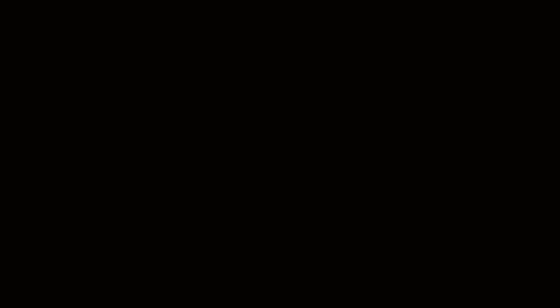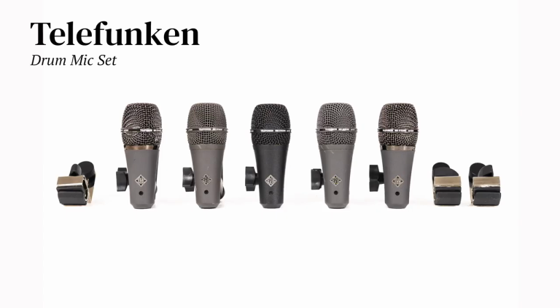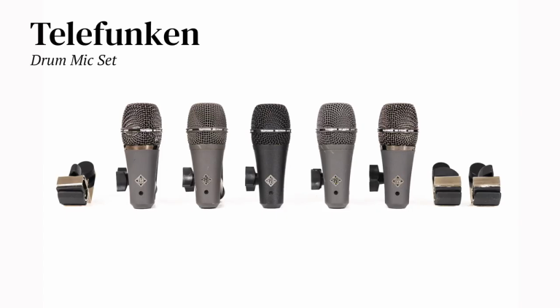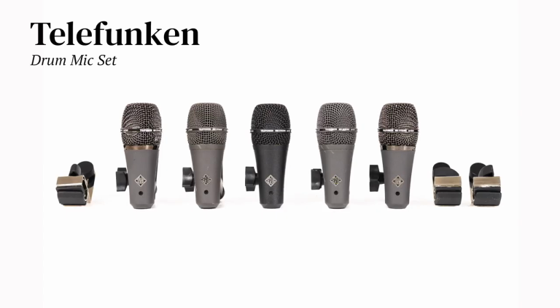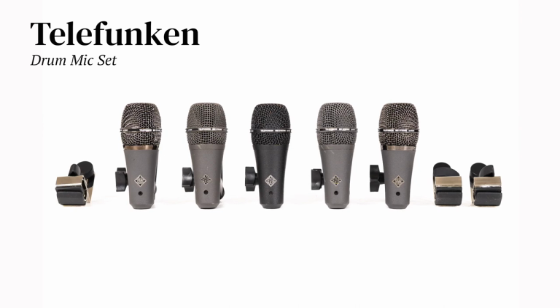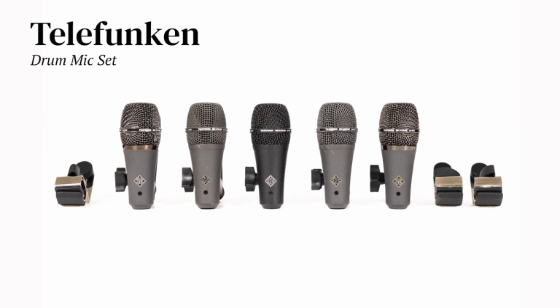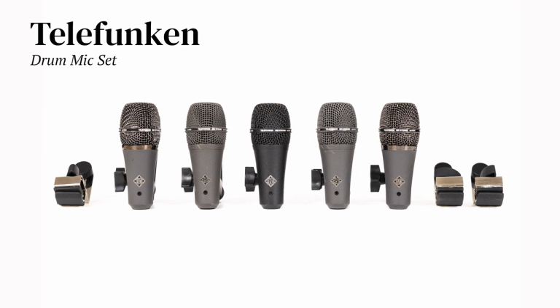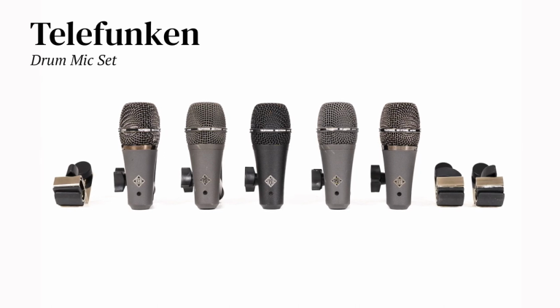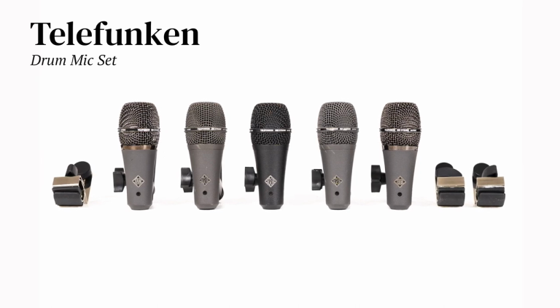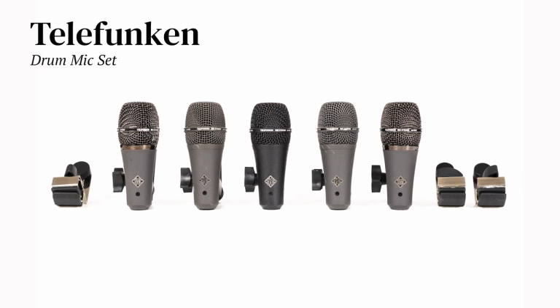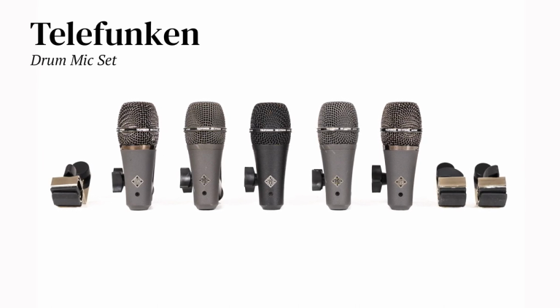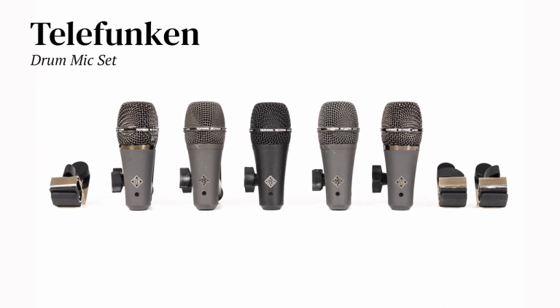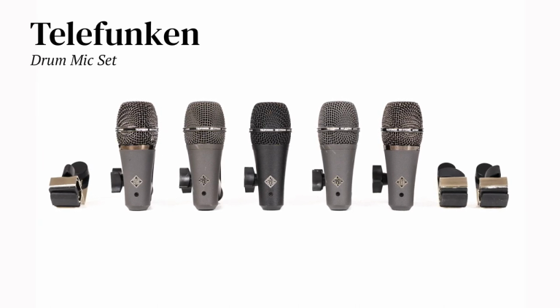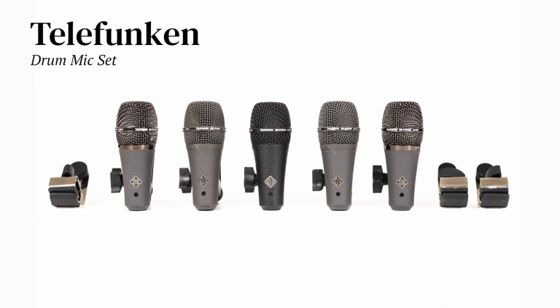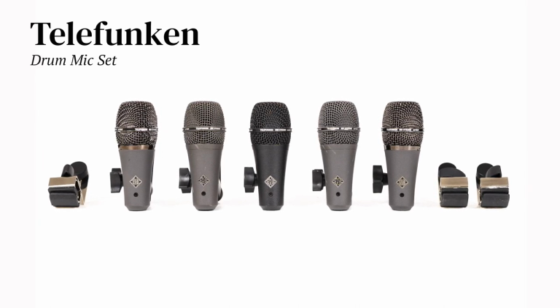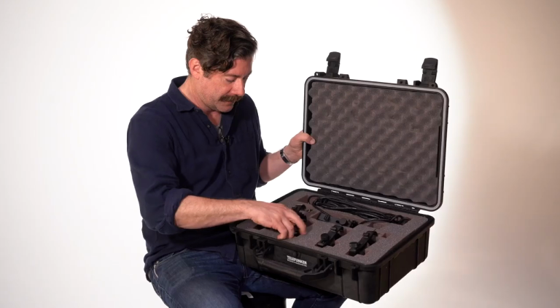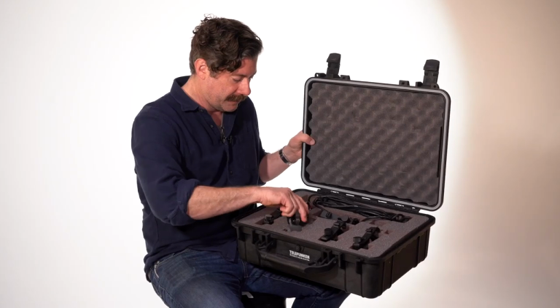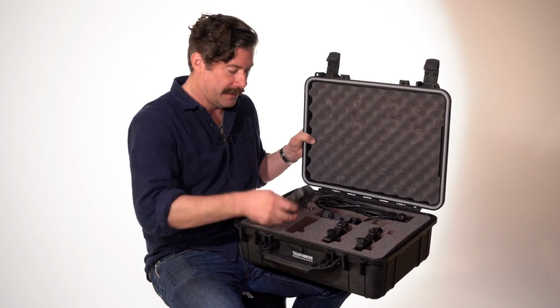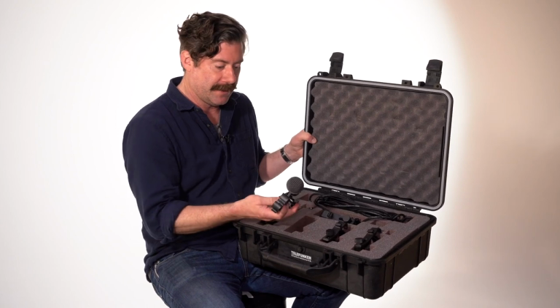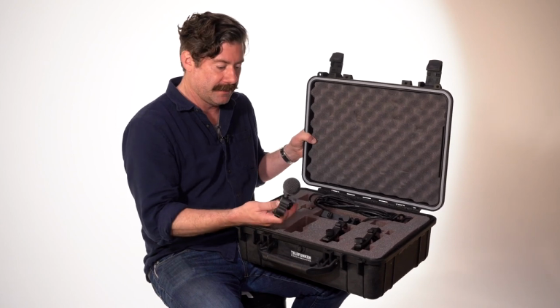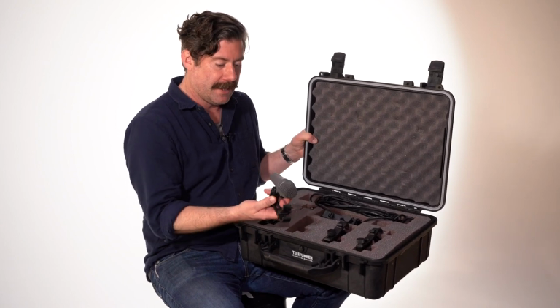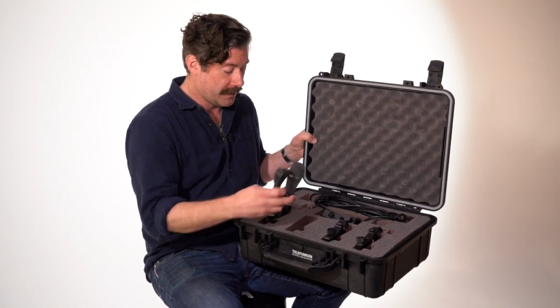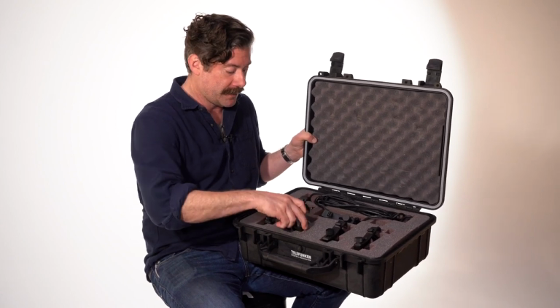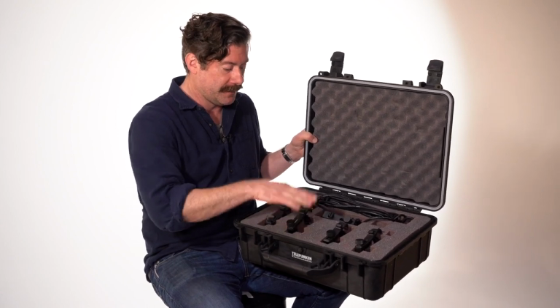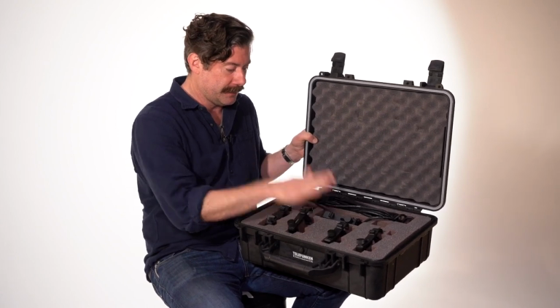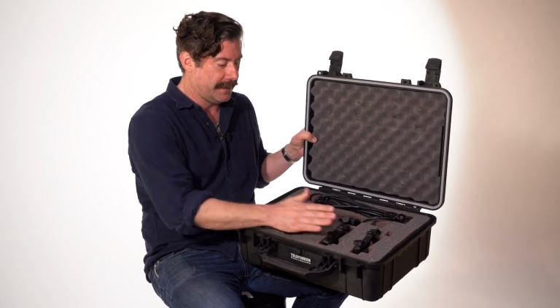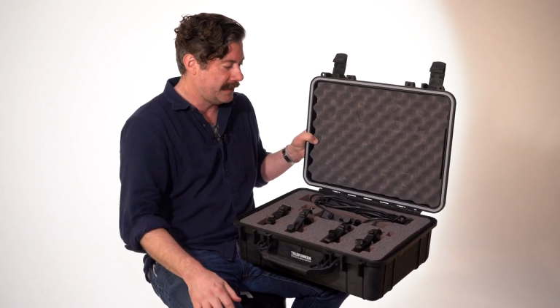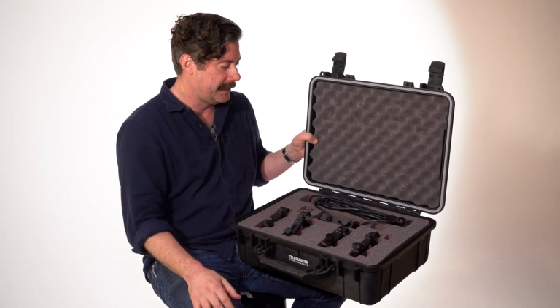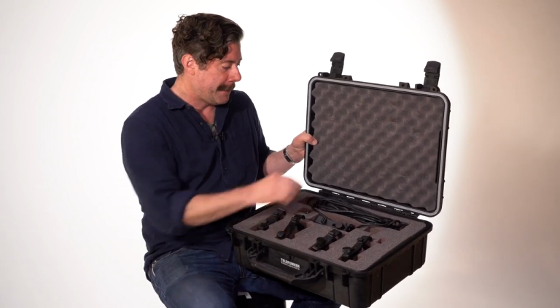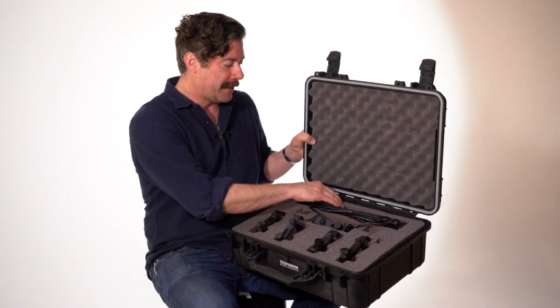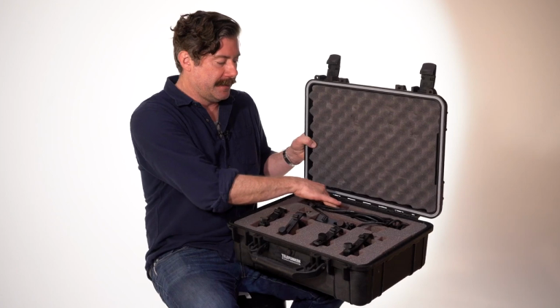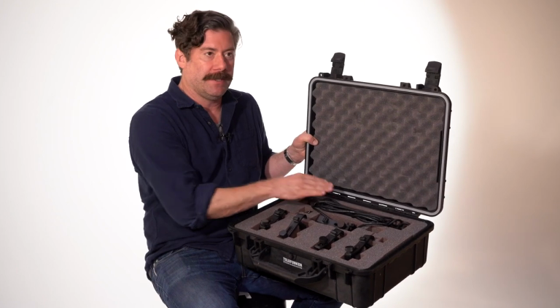This is a mix-match of two sets of Telefunken drum mics. These are great on toms and snares, and they're good on guitar amps too, but I've since gotten into different mics.